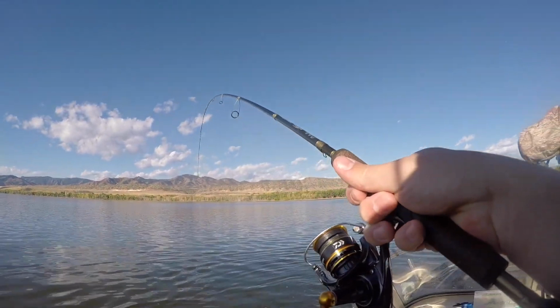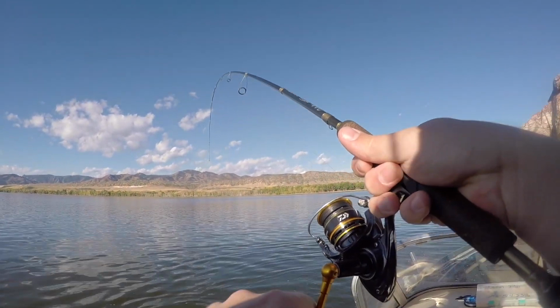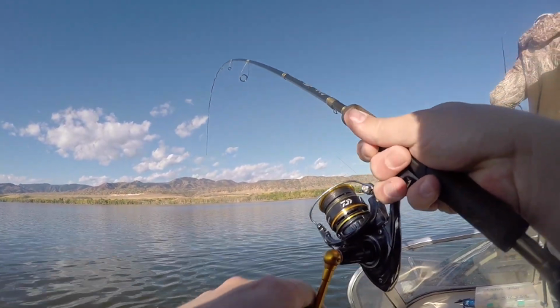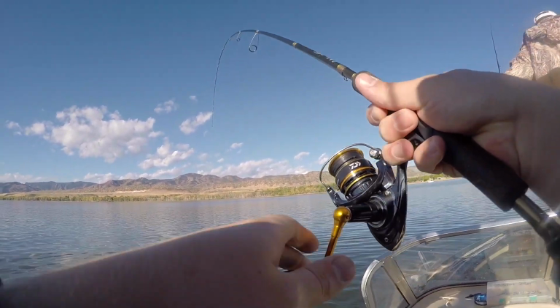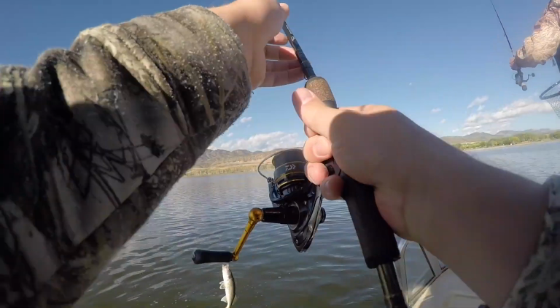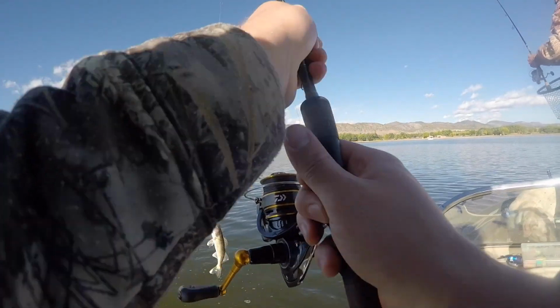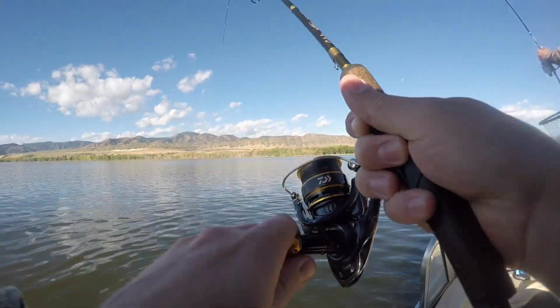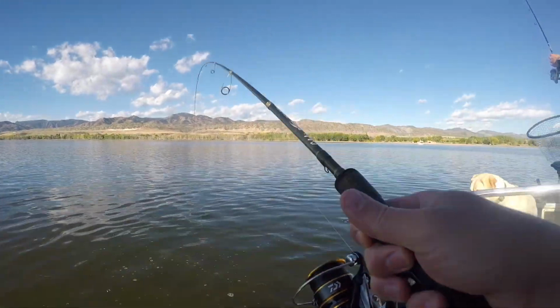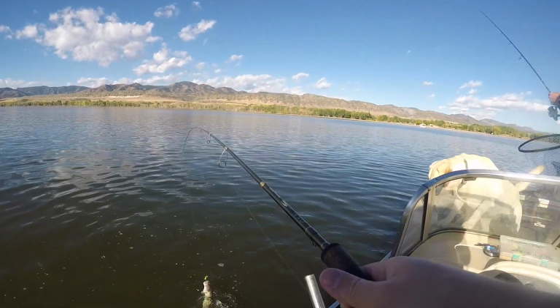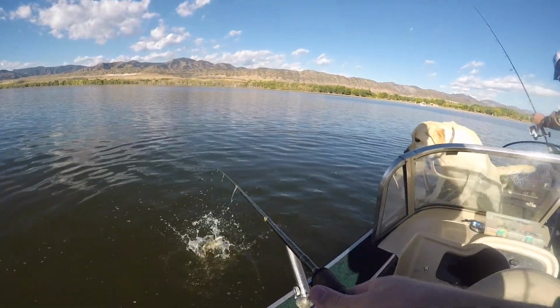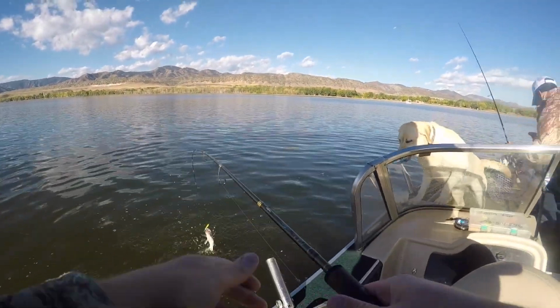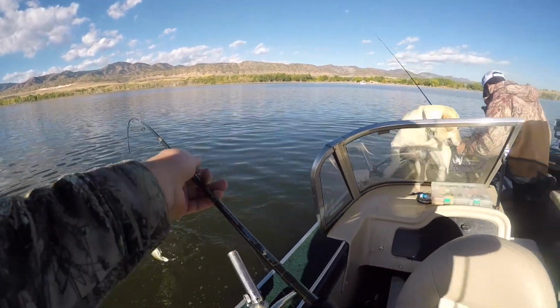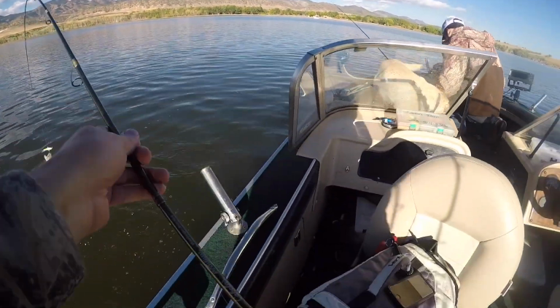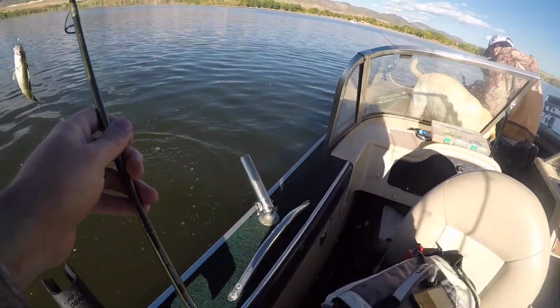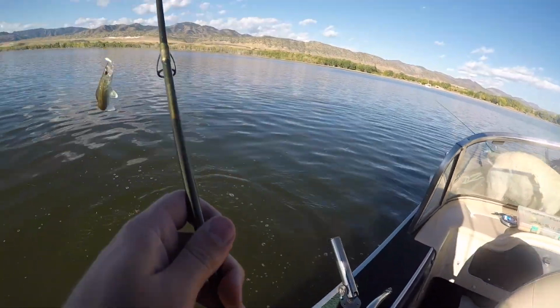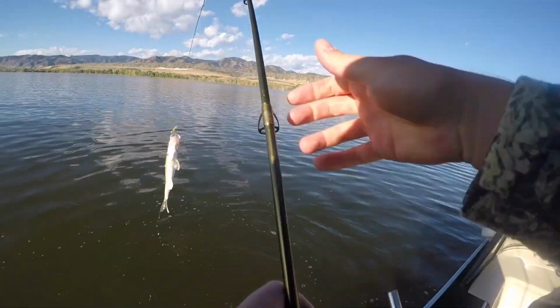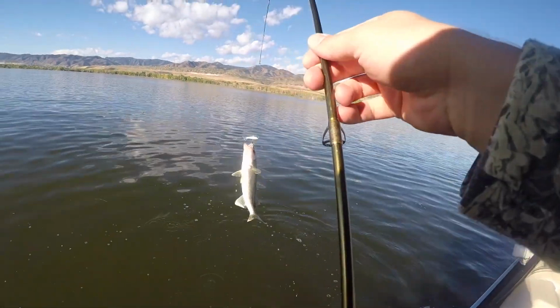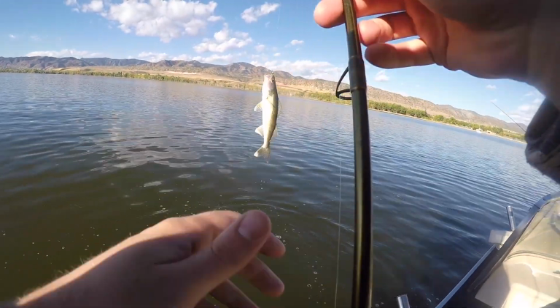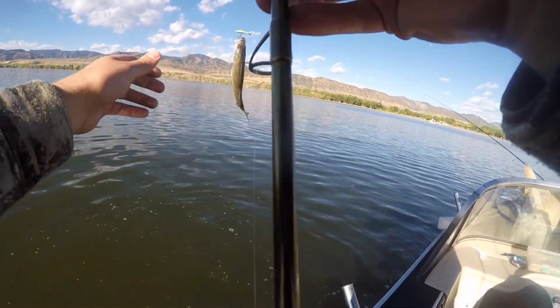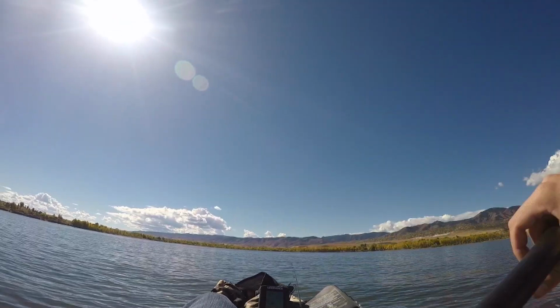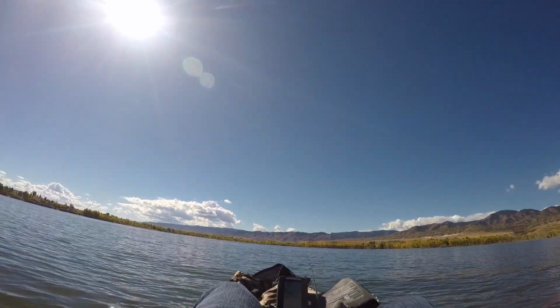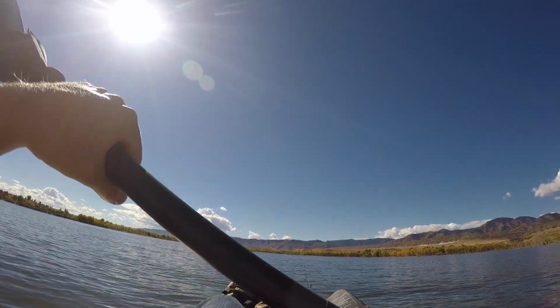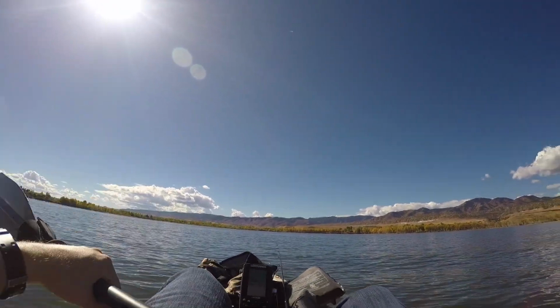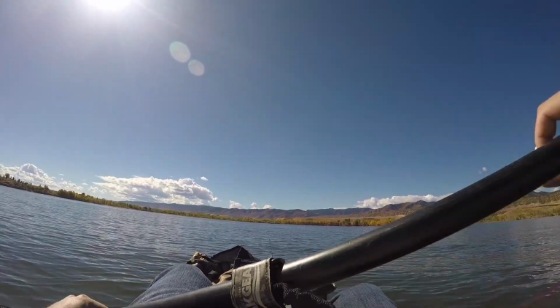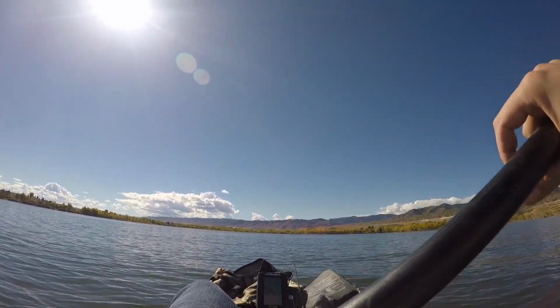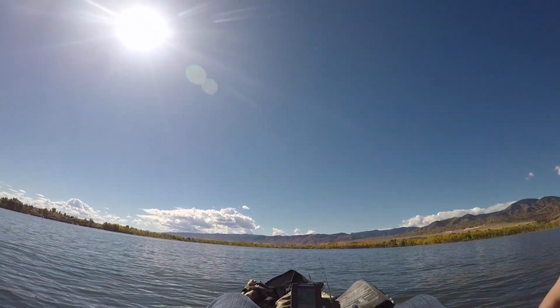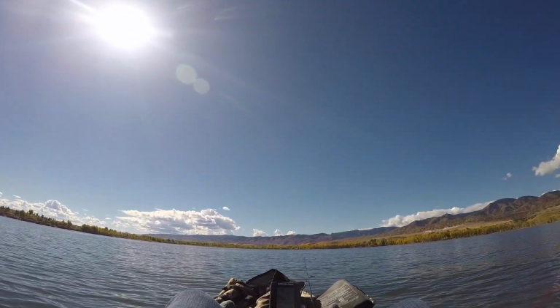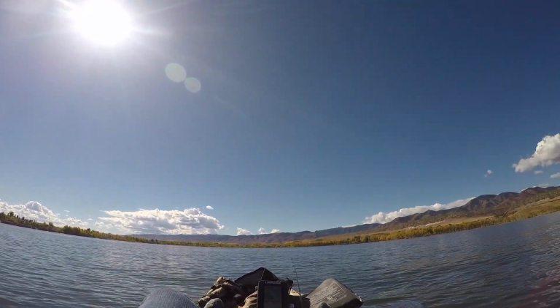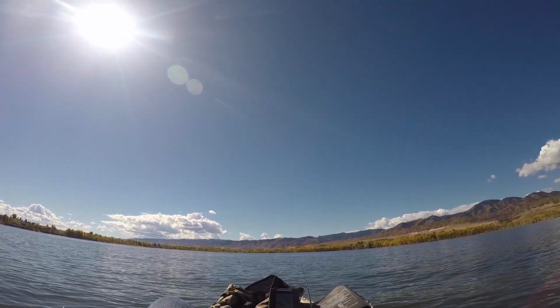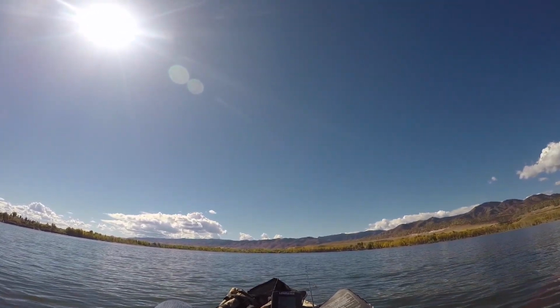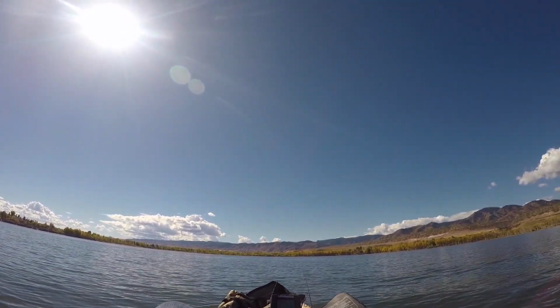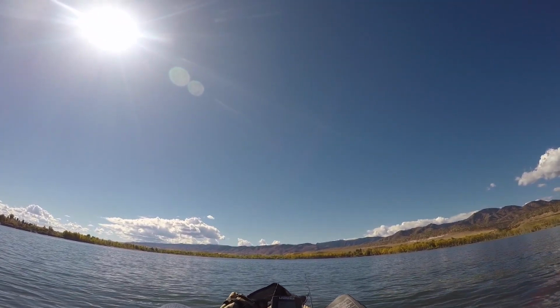That was hilarious. There's another fish right on him. They're just the two dinks. I'm going to go try and find another hump that's got some fish on it.